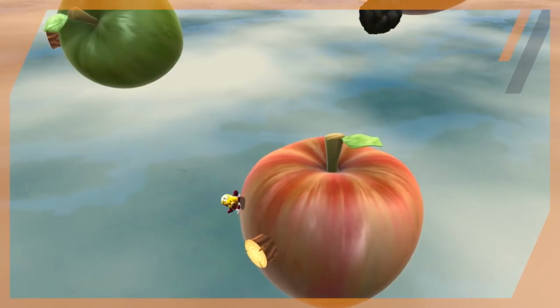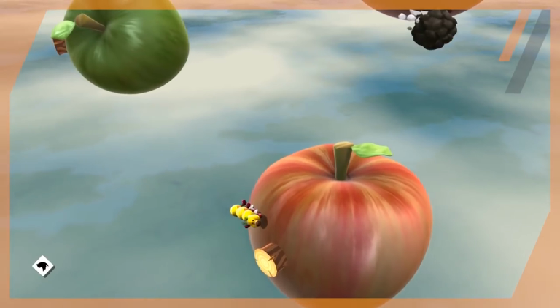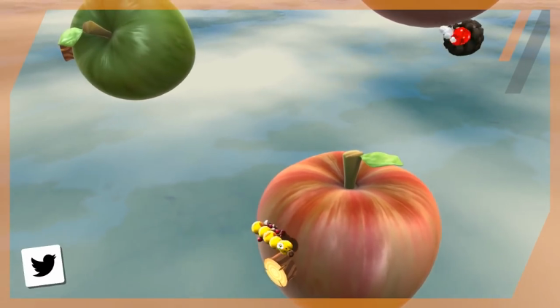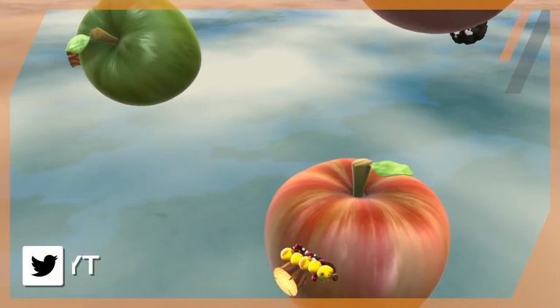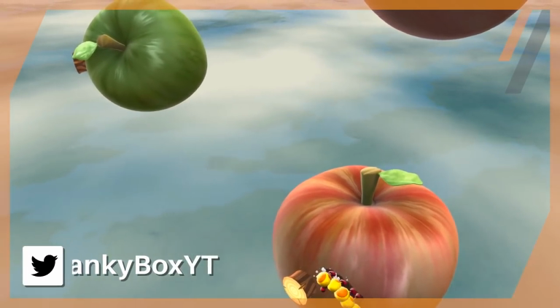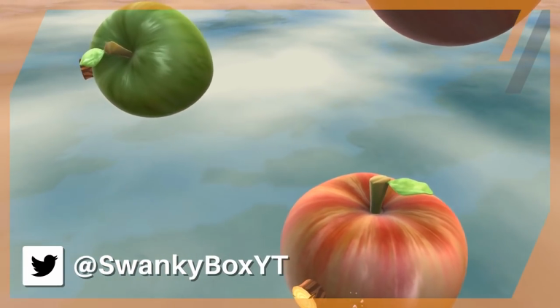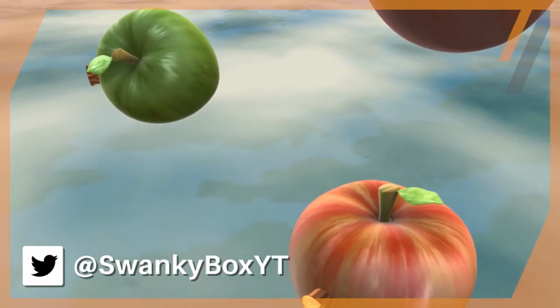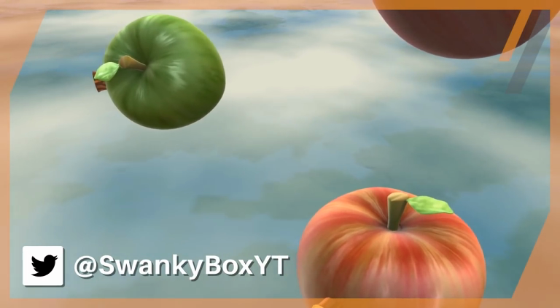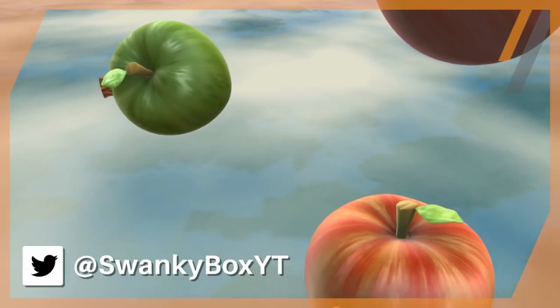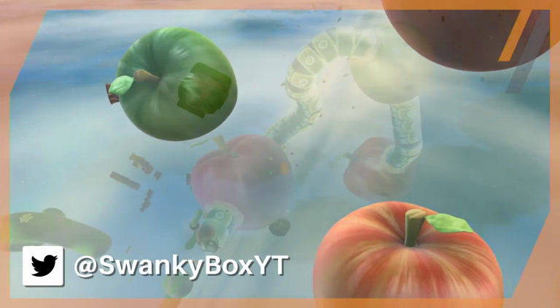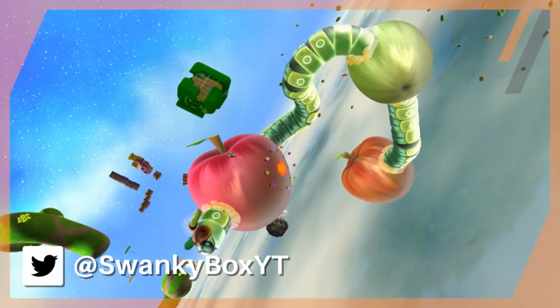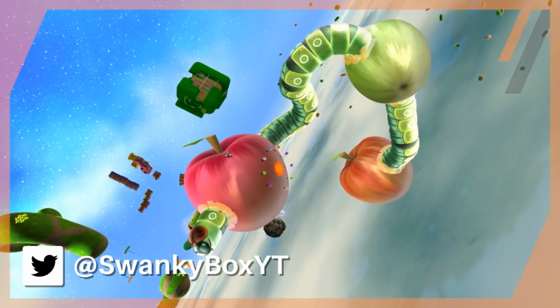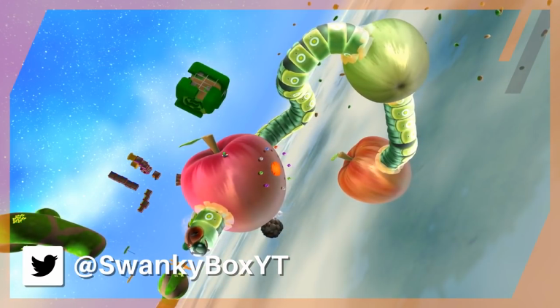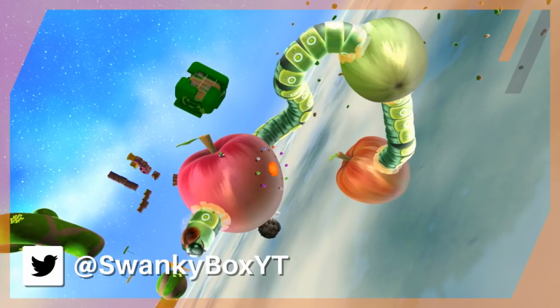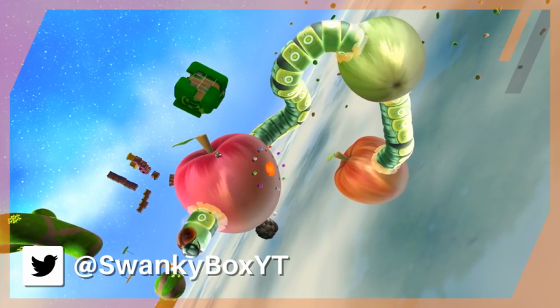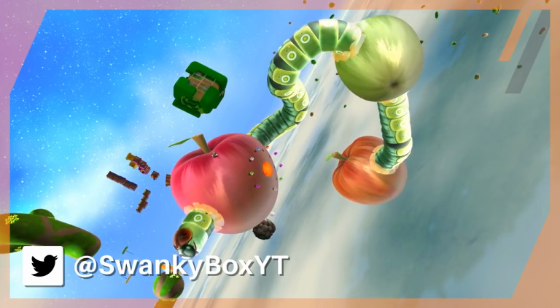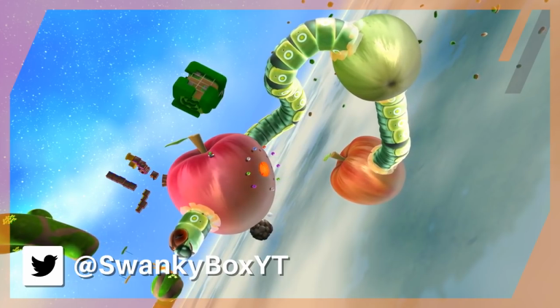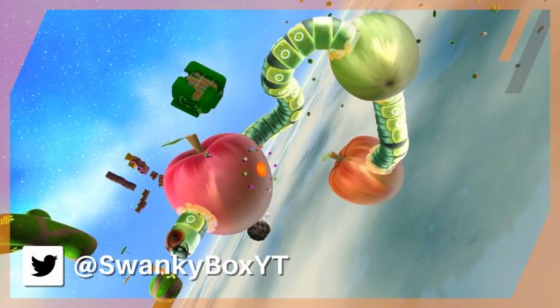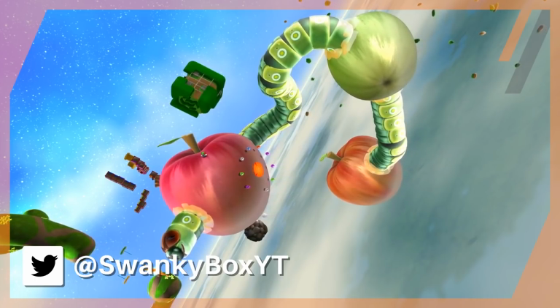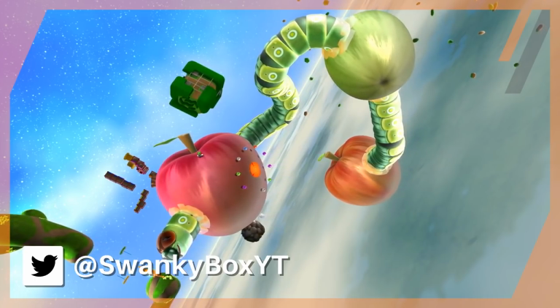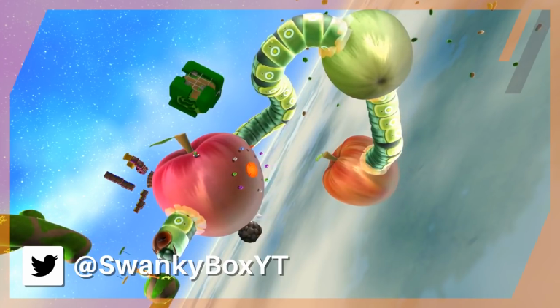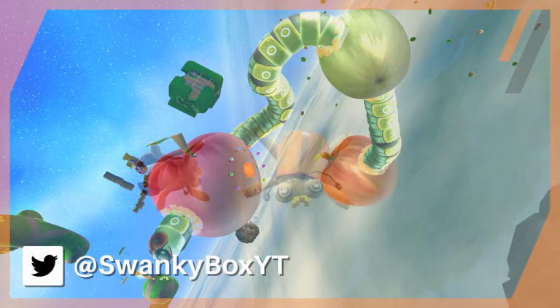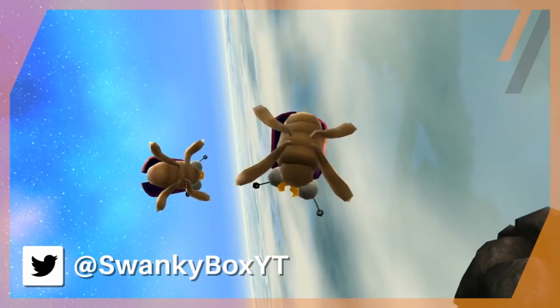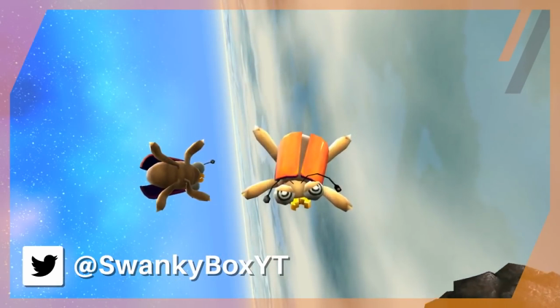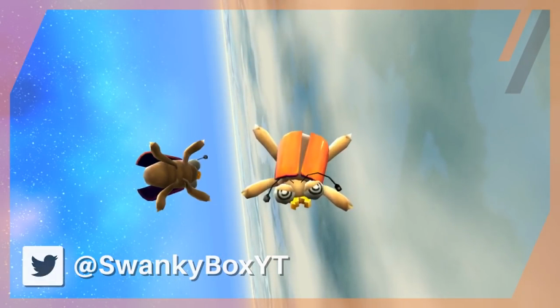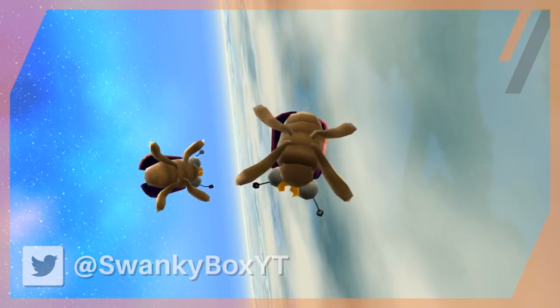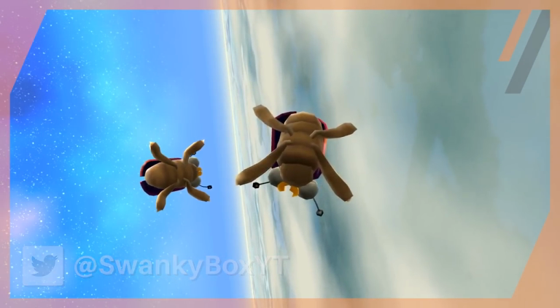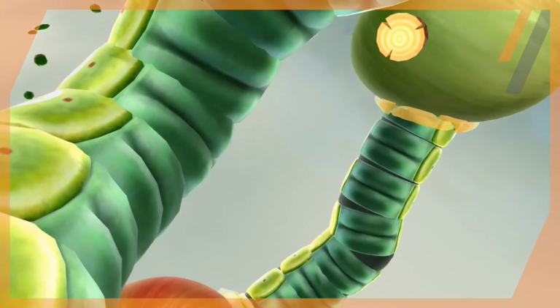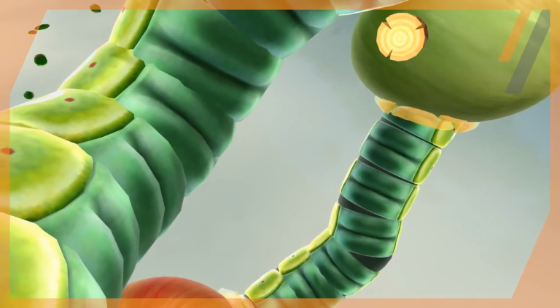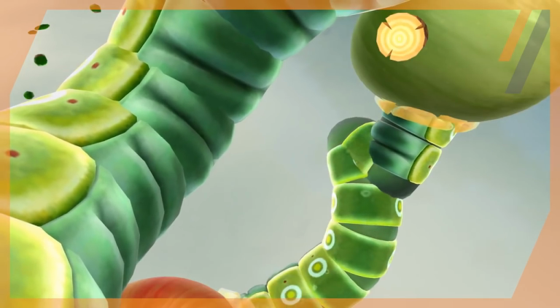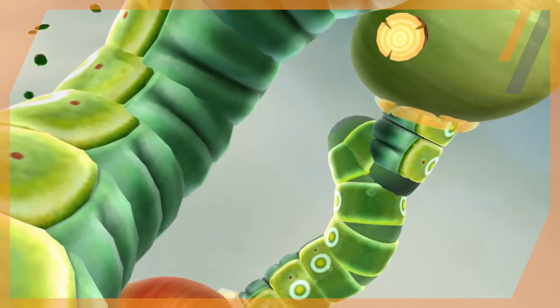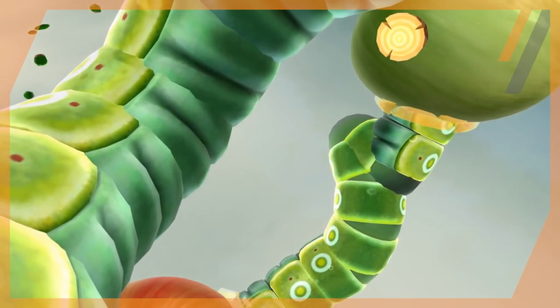In Gusty Garden Galaxy, there are three apples, and you normally travel on these three apples in a specific order. However, if you go in a different order, some bizarre things happen. Let's take a closer look.